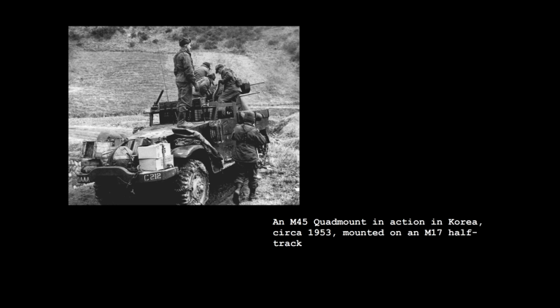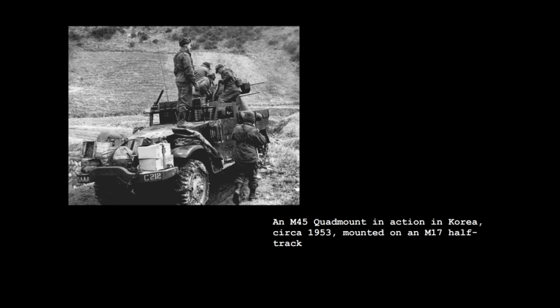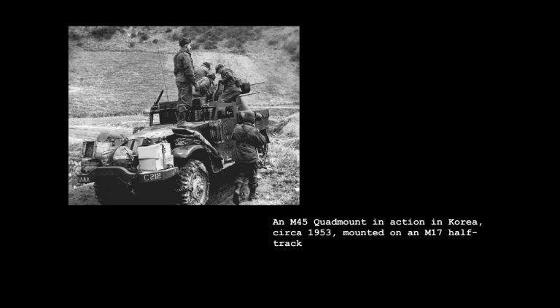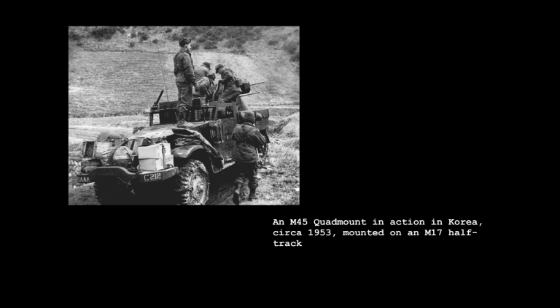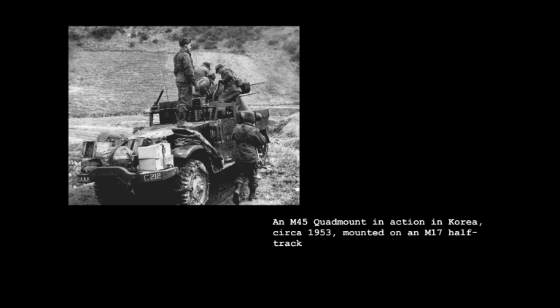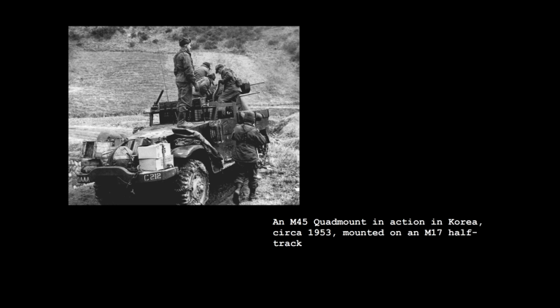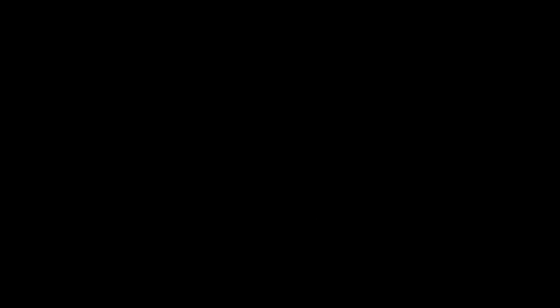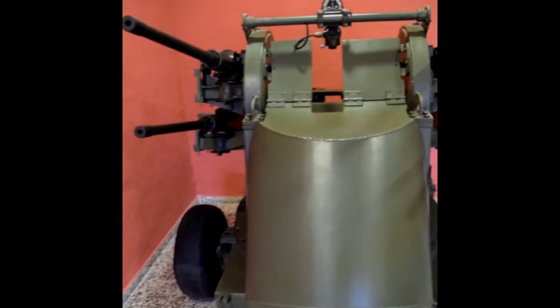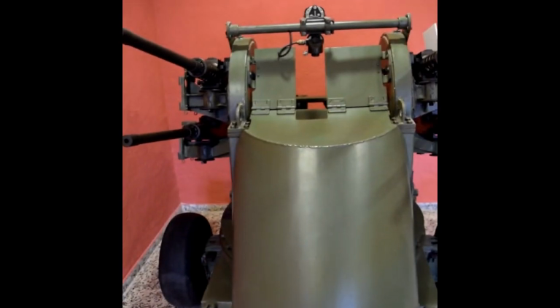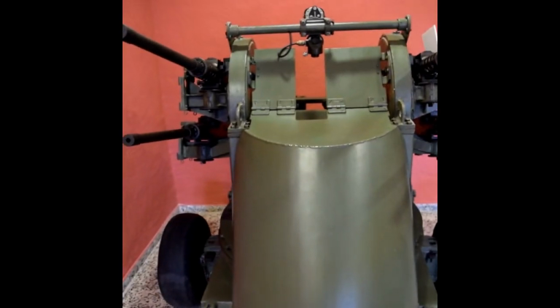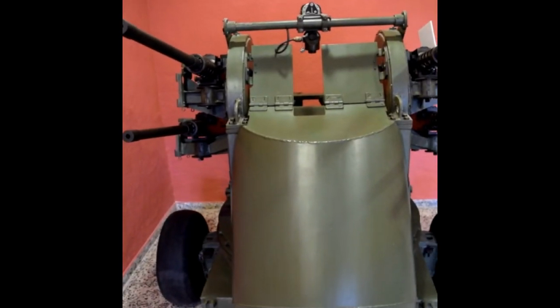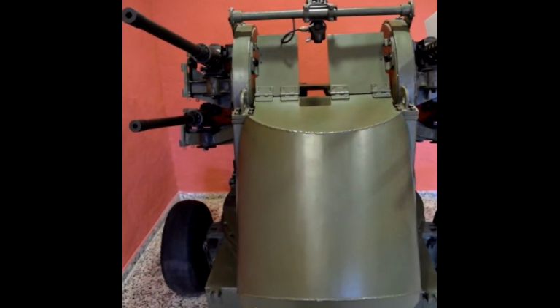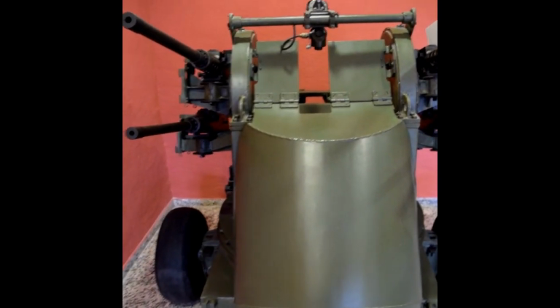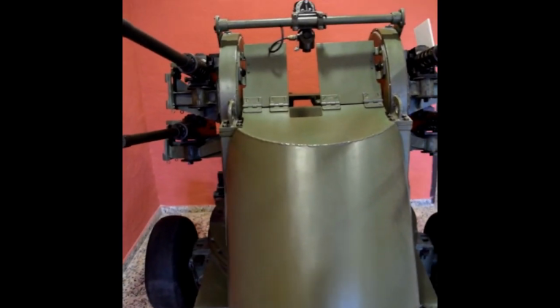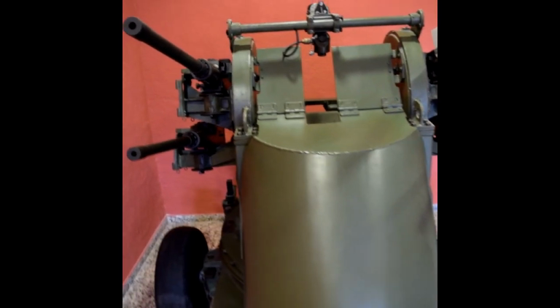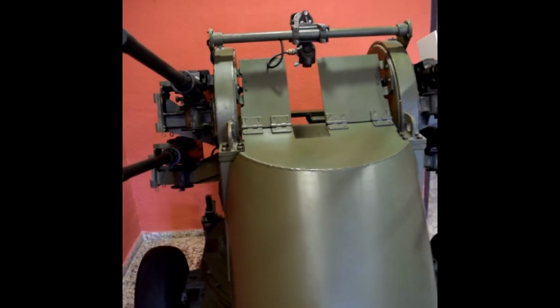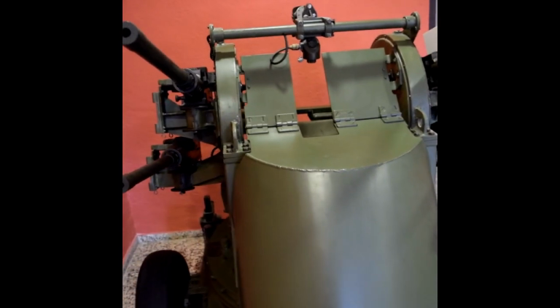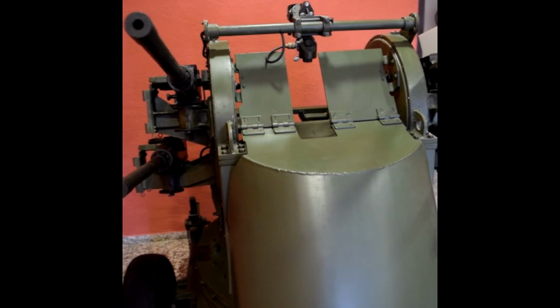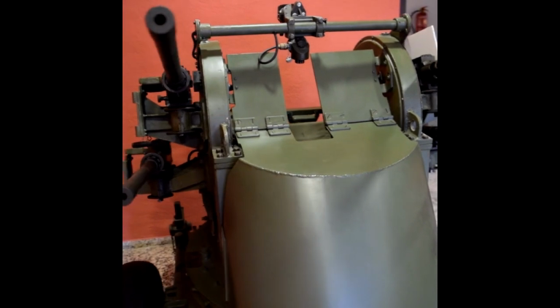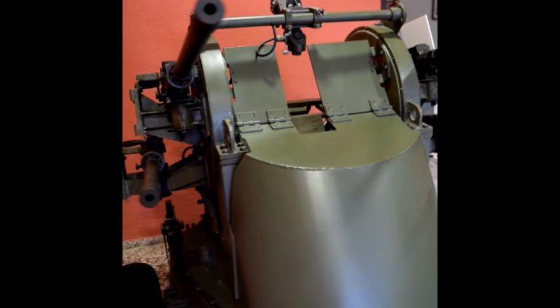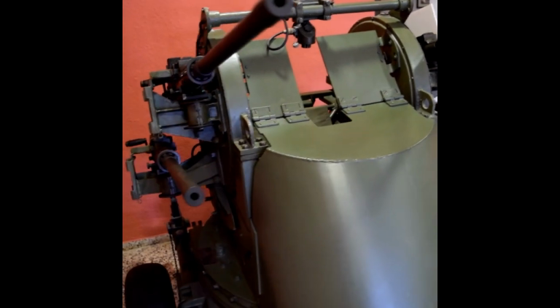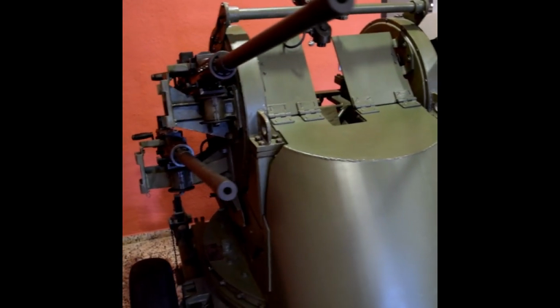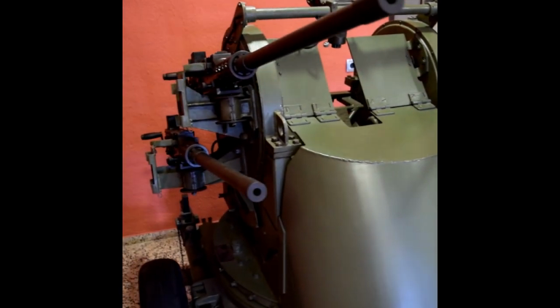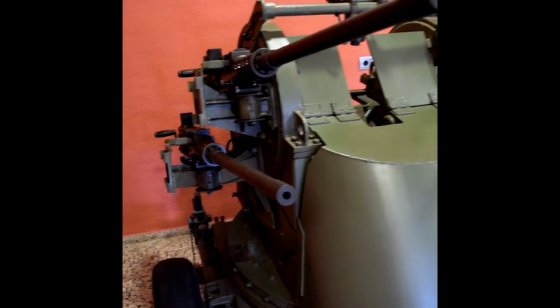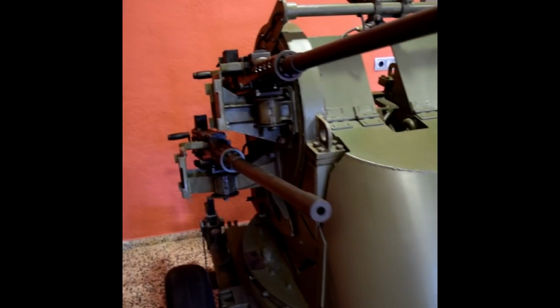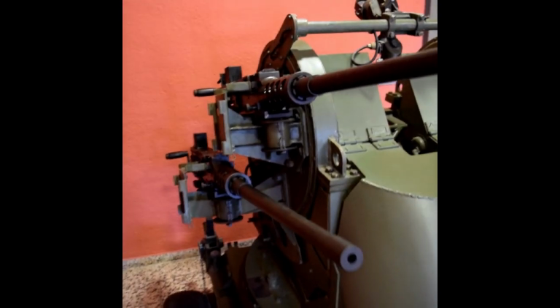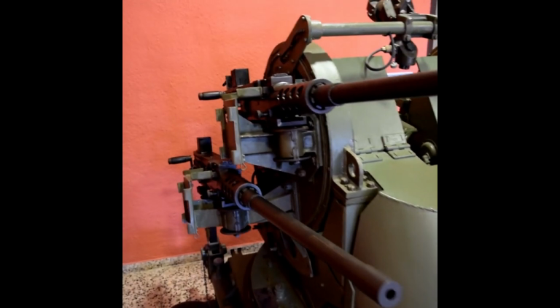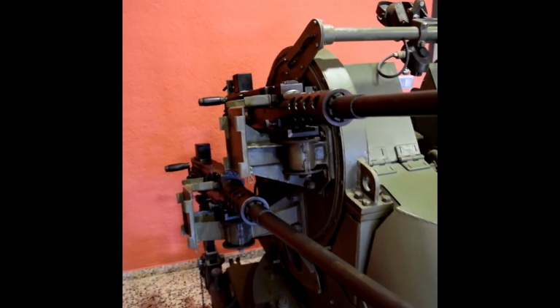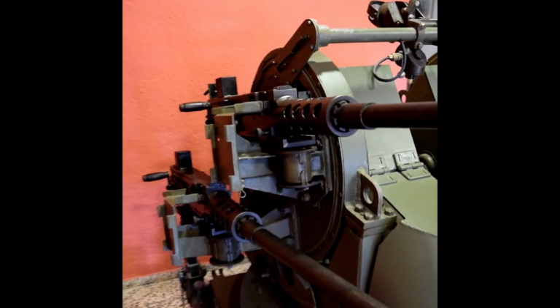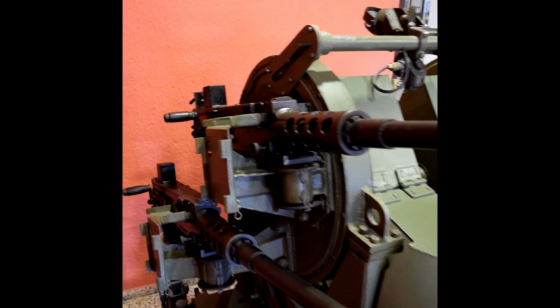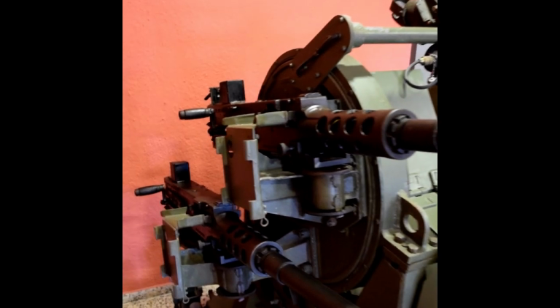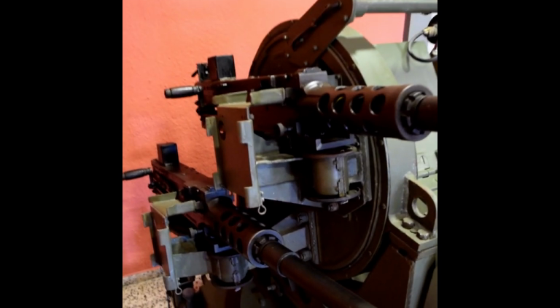The movement of the mount was controlled by the gunner who sat between the two pairs of 50 caliber machine guns. This was powered by two 6 volt batteries. In a moment we'll take a closer look at the gunner's chair and the controls.